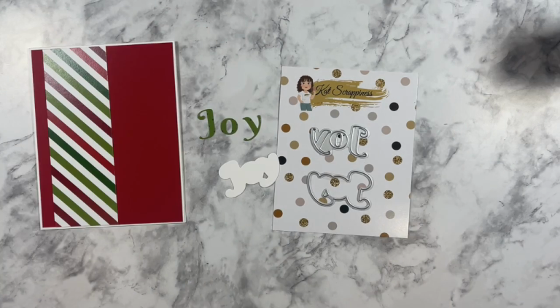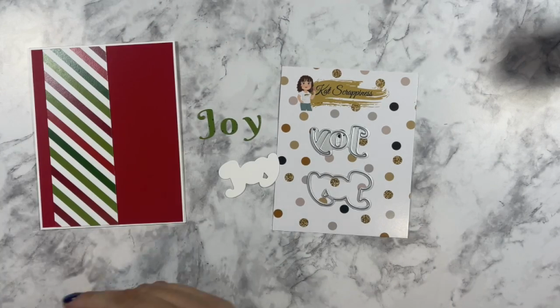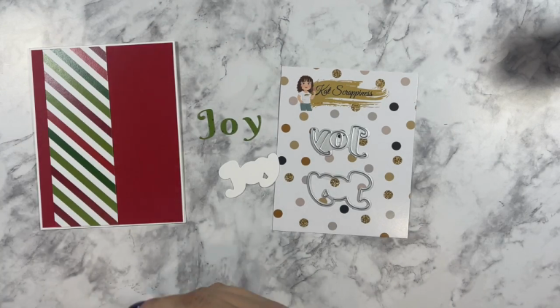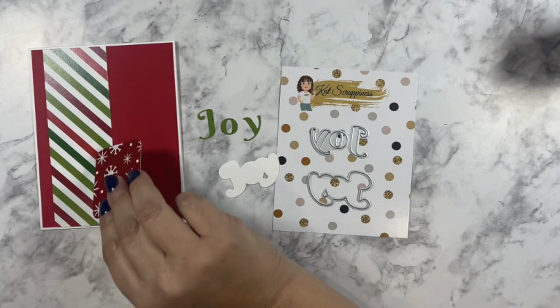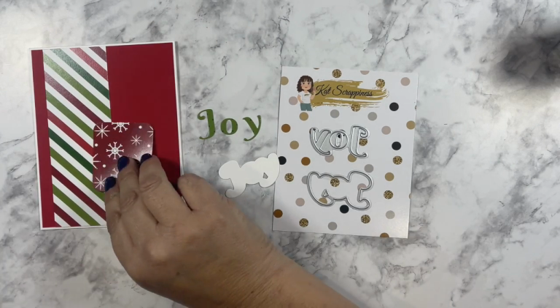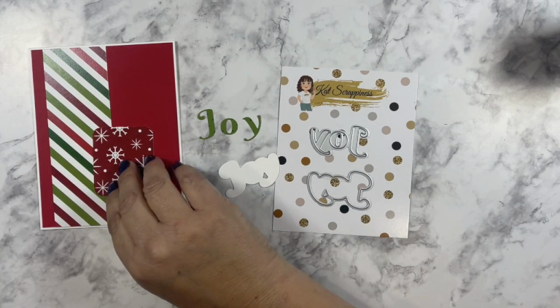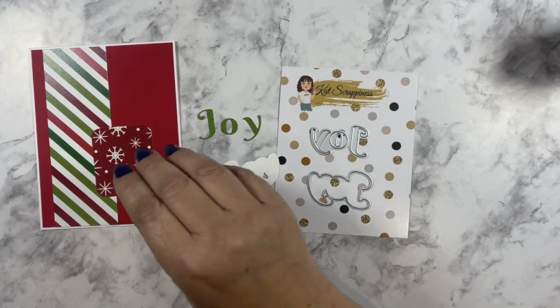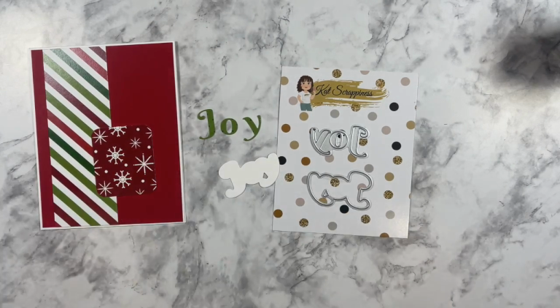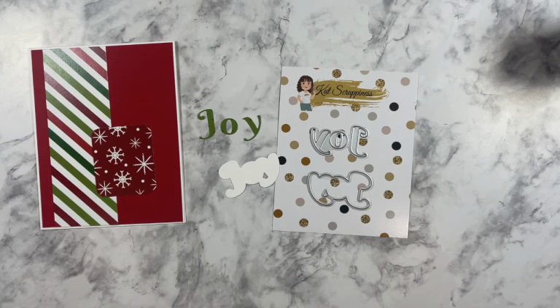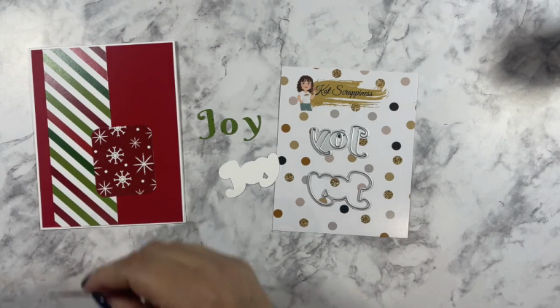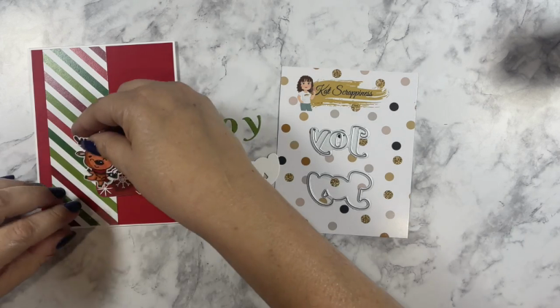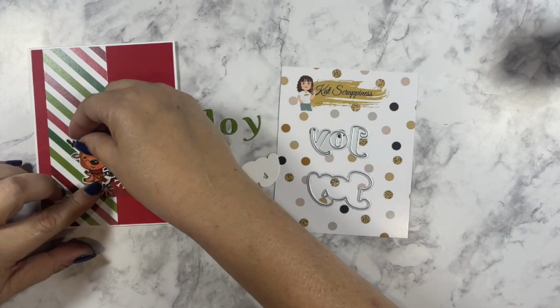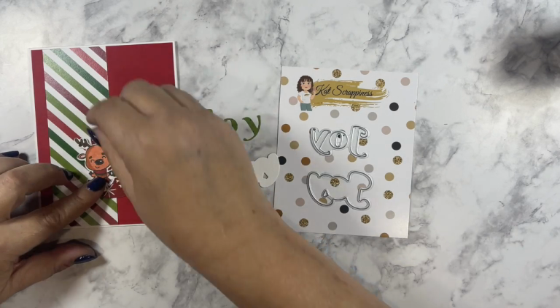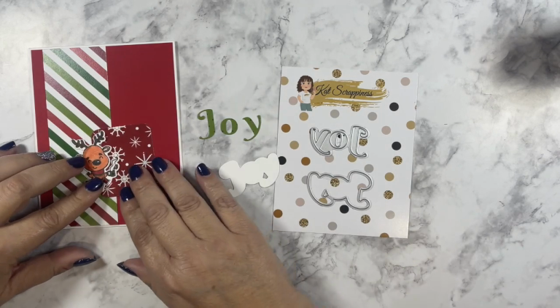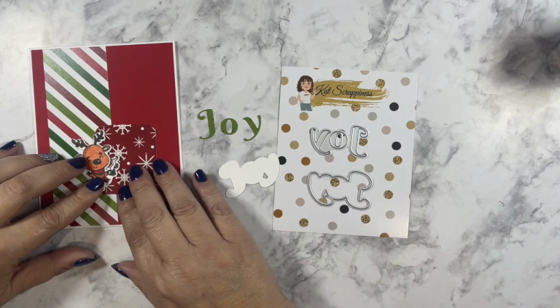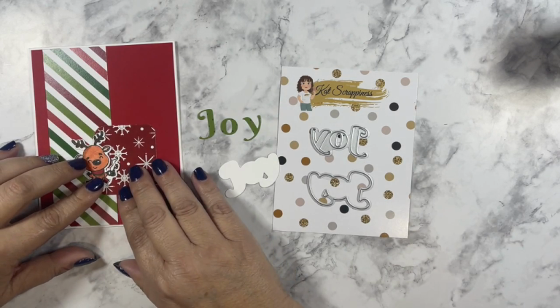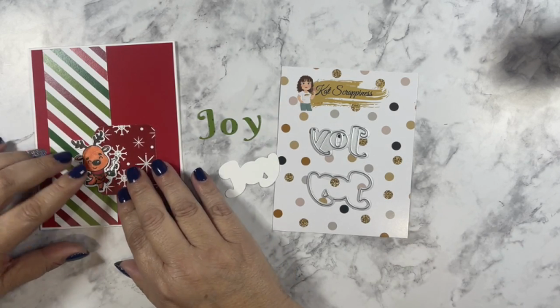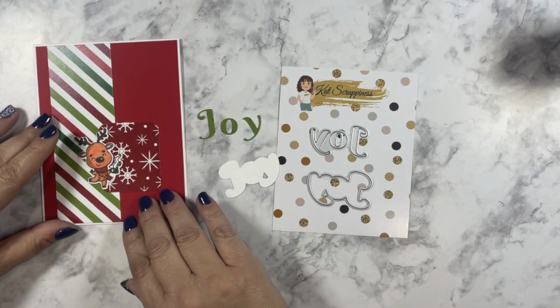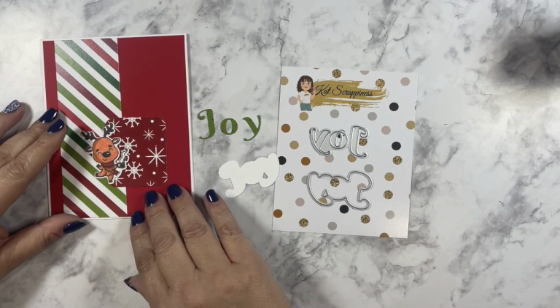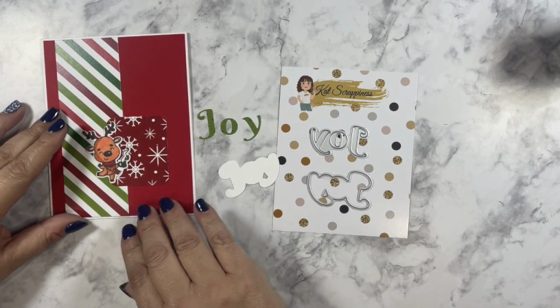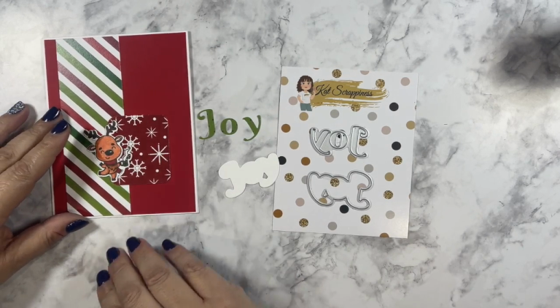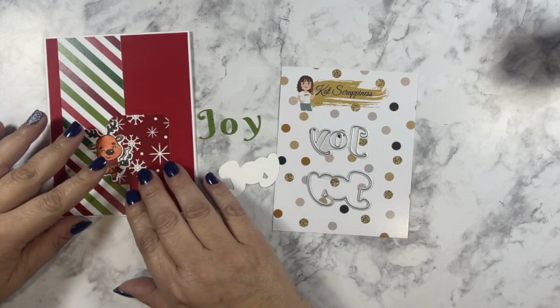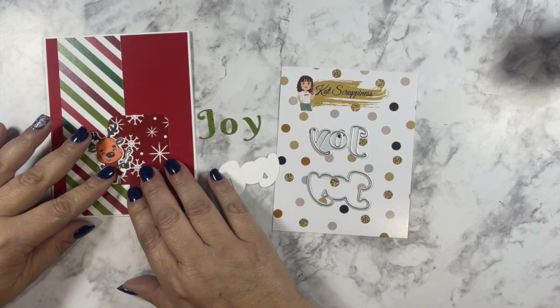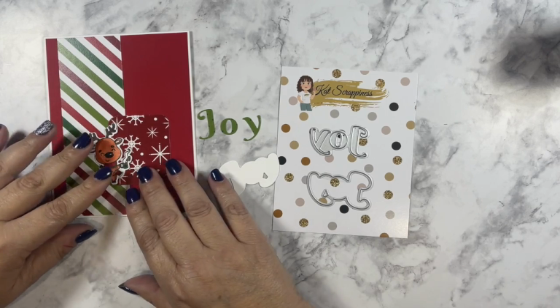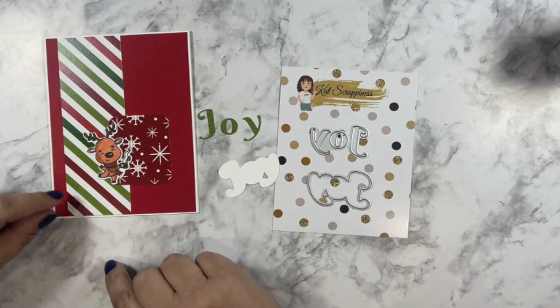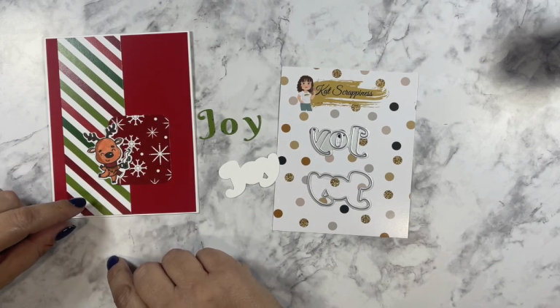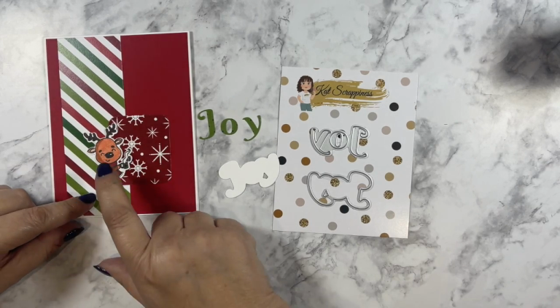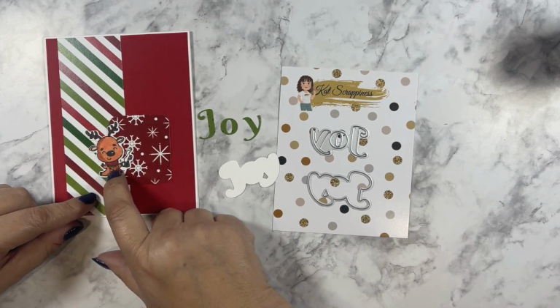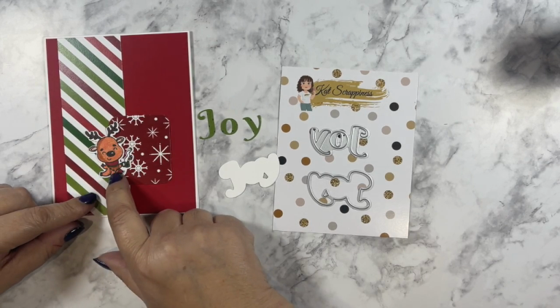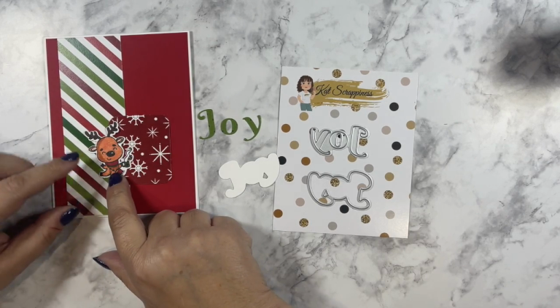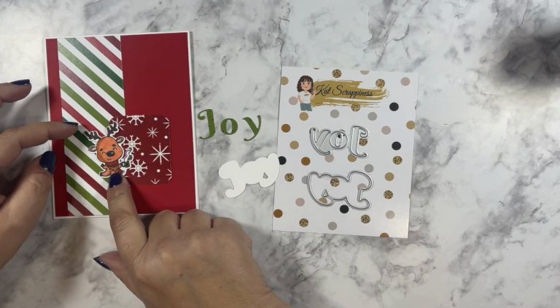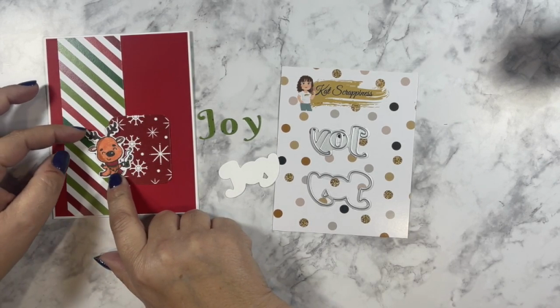Now that I have that attached, I'm going to bring in this other small scrap of paper and this deer that I had colored and cut, and this is from the Reindeer Games stamp and coordinating dies.